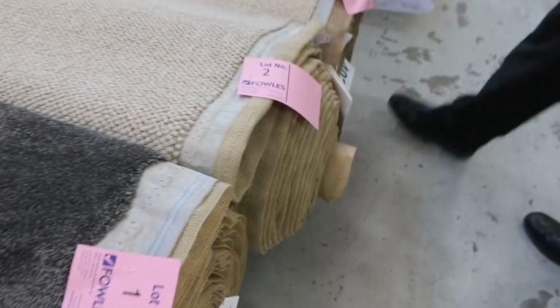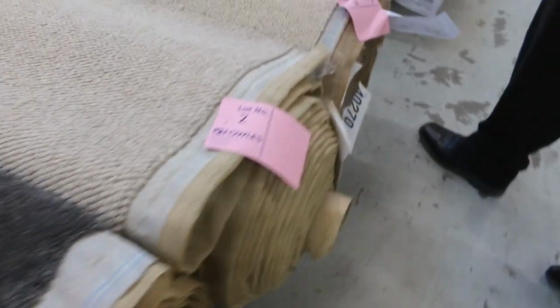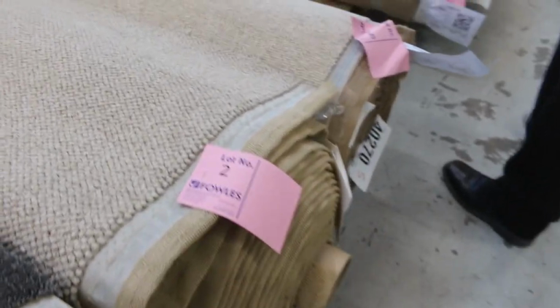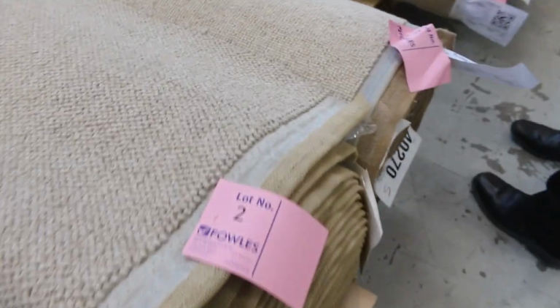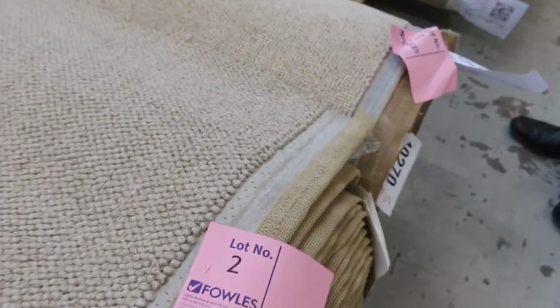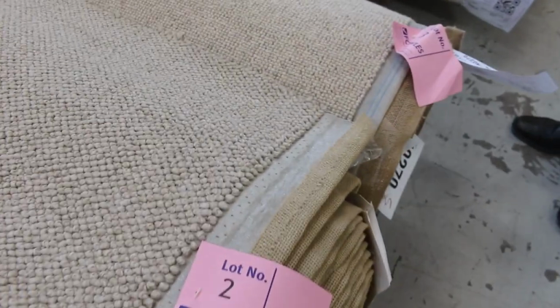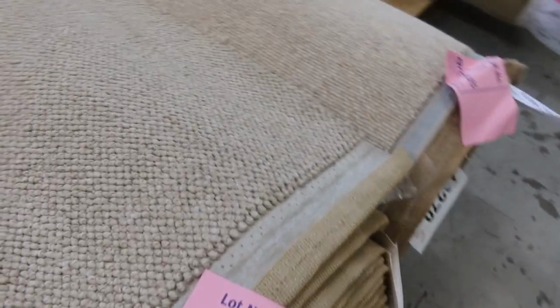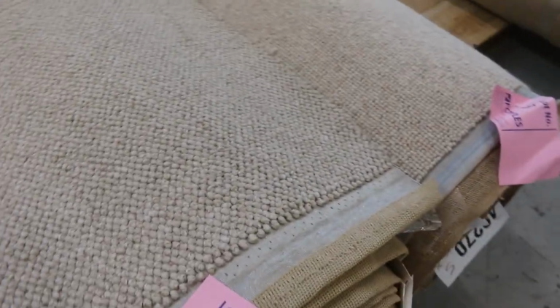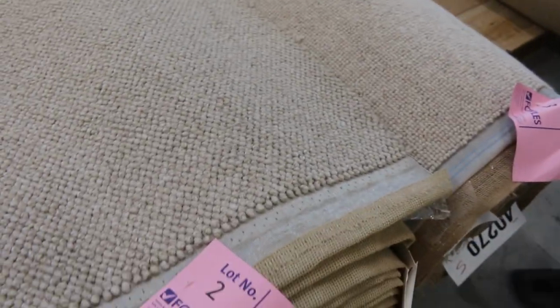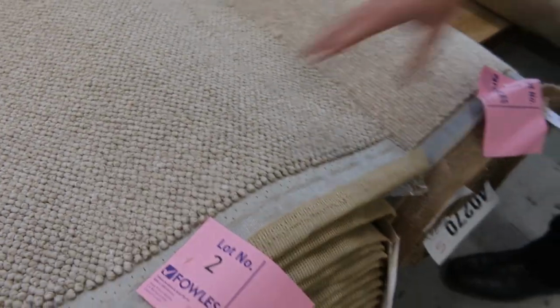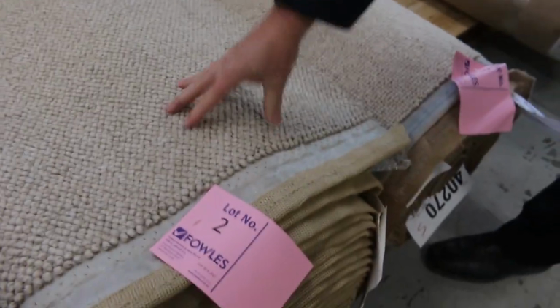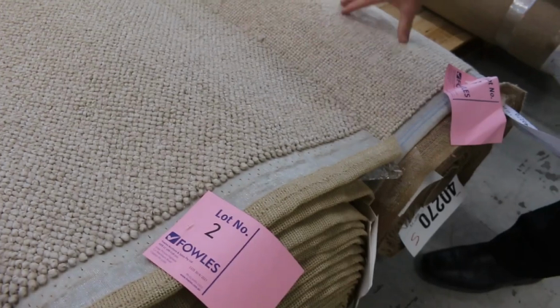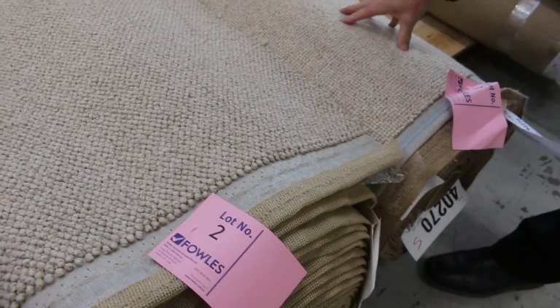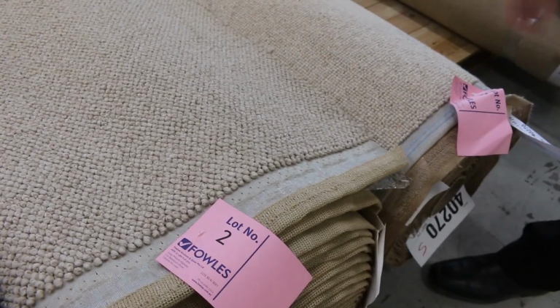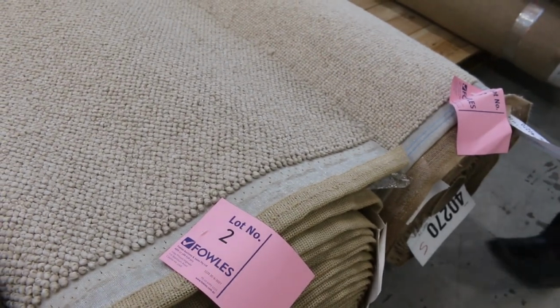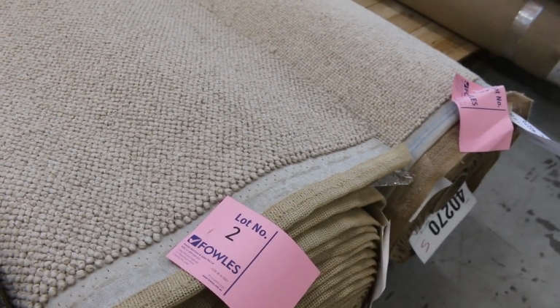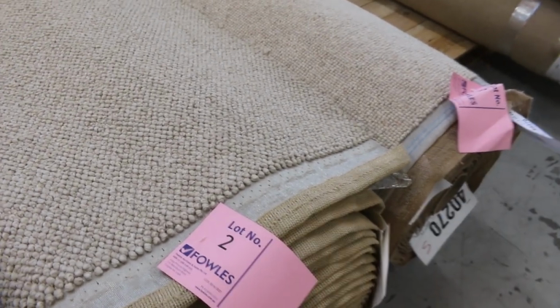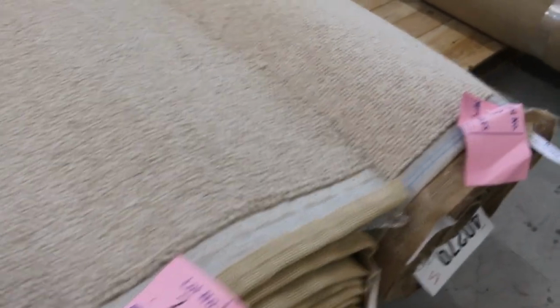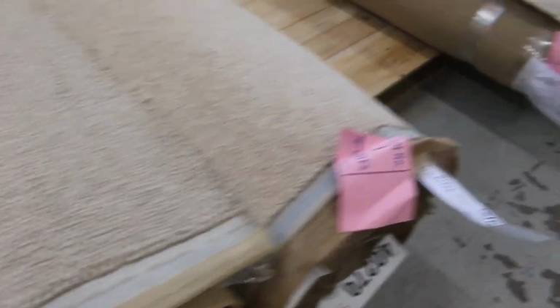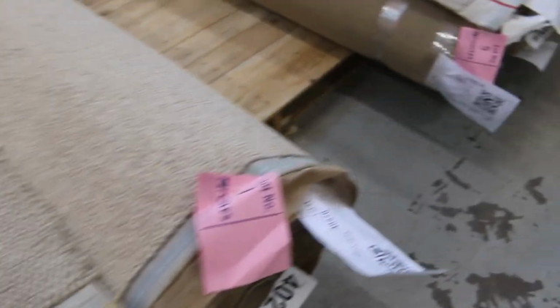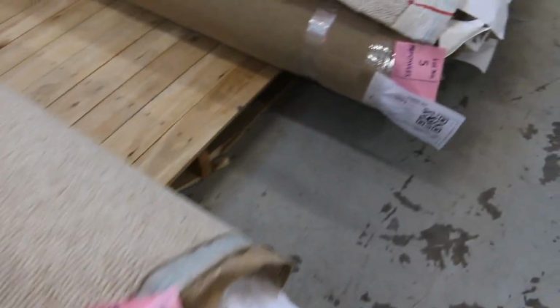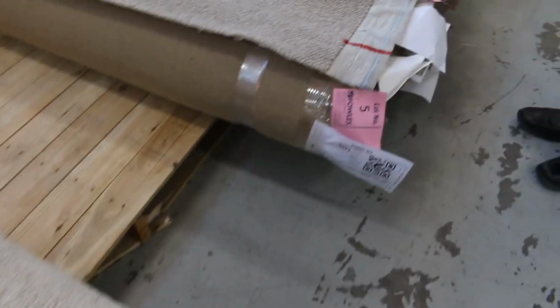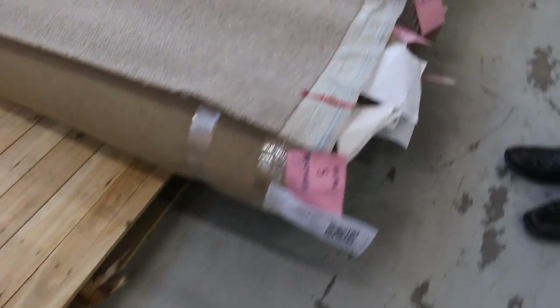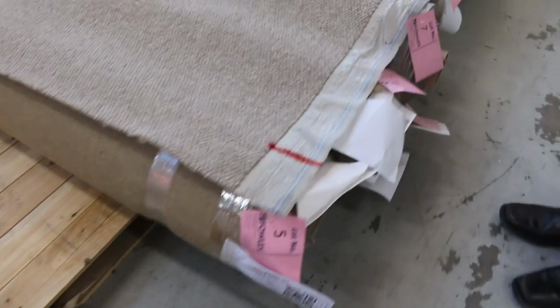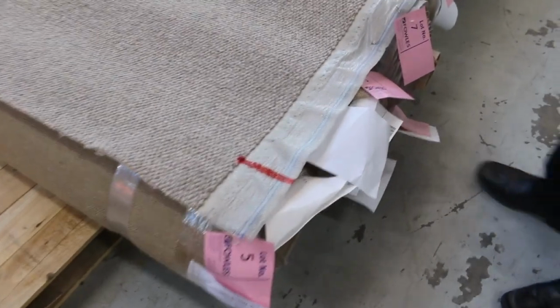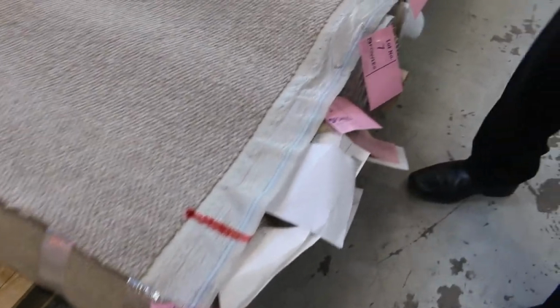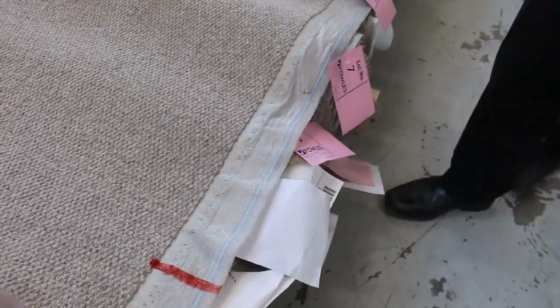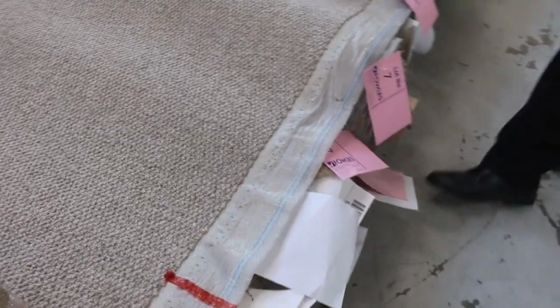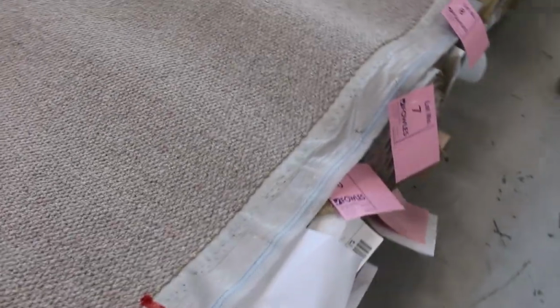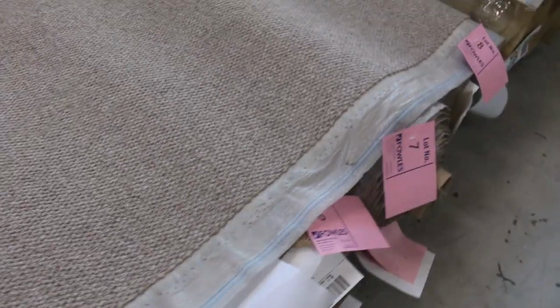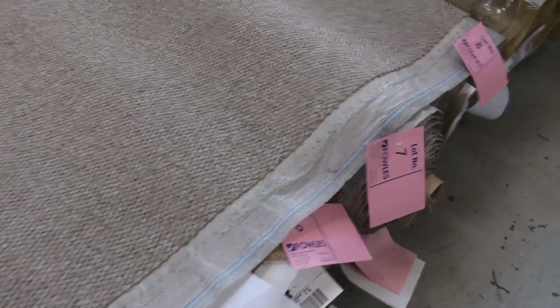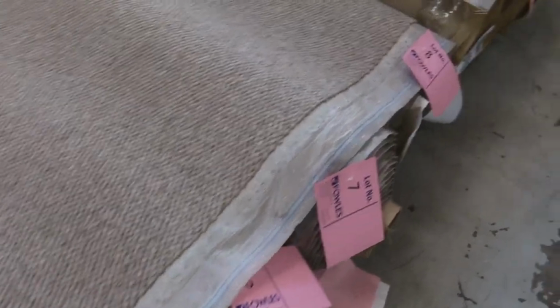There's plenty more. Have a look at these nice loop piles — we've got some nice light colours there. We've either got nylon or wool in the loop piles, and the wool loop piles generally make around about $30 to $40 a metre also. So you're saving yourself well and truly over $100 a metre for lots of these.